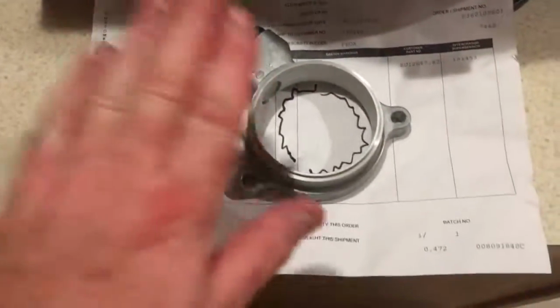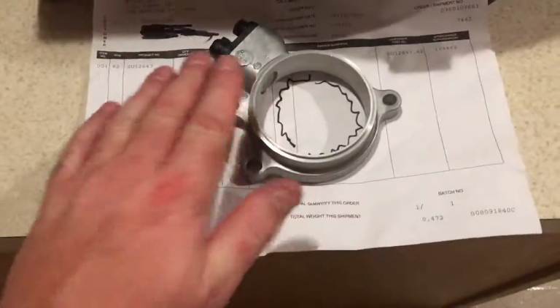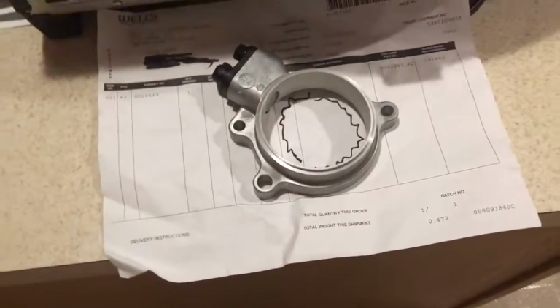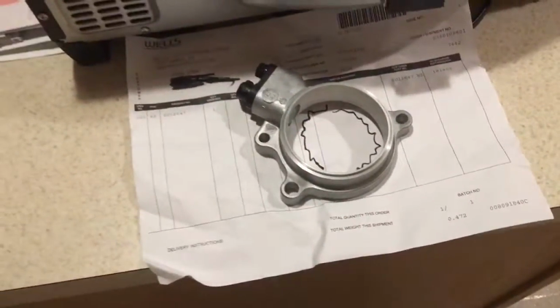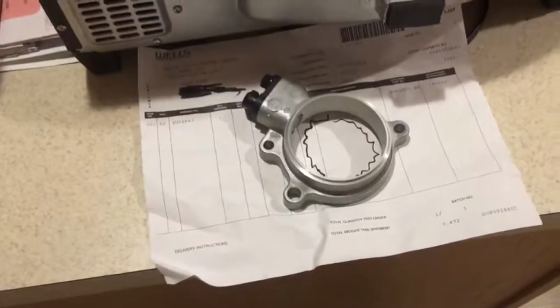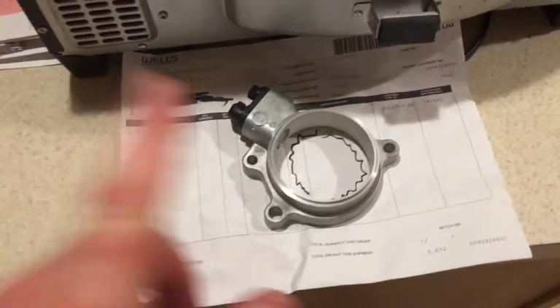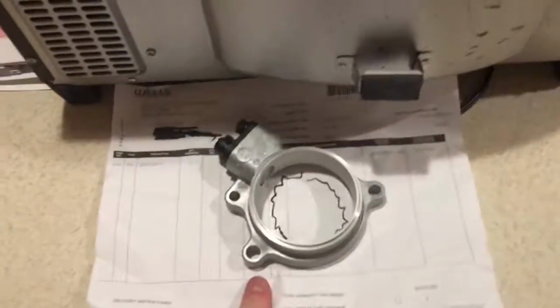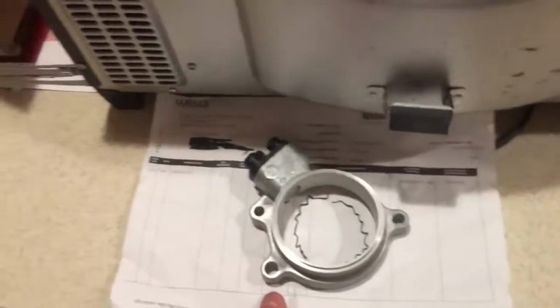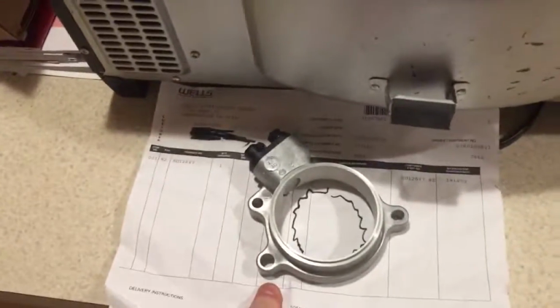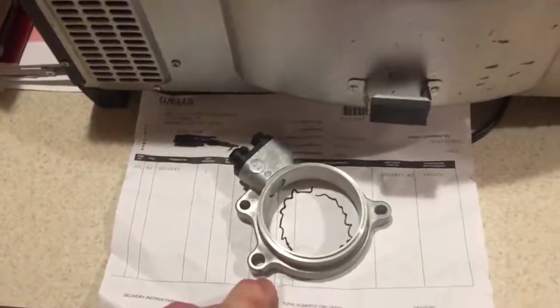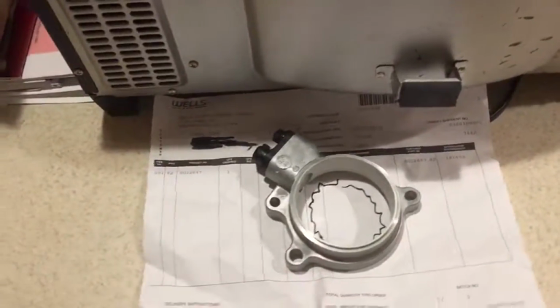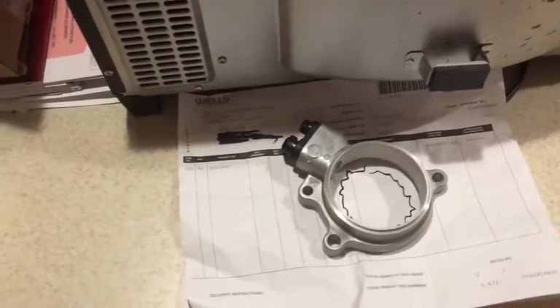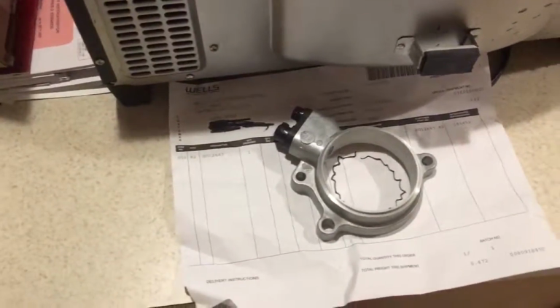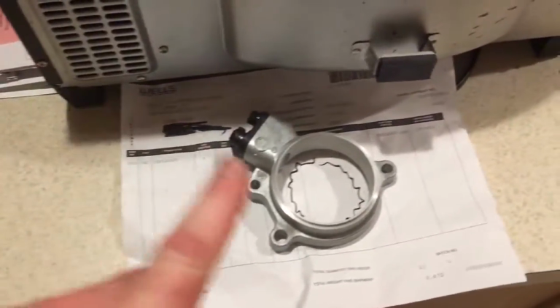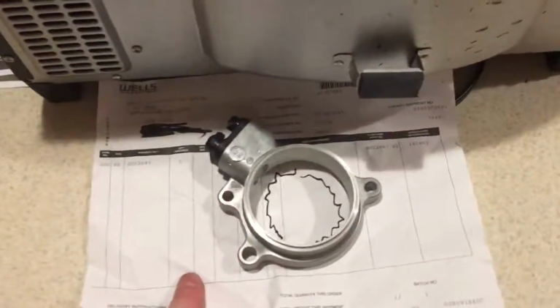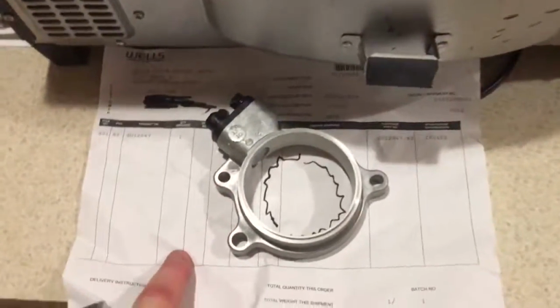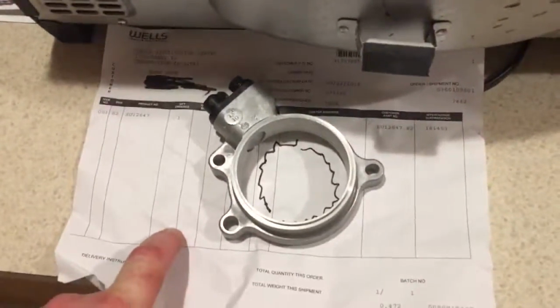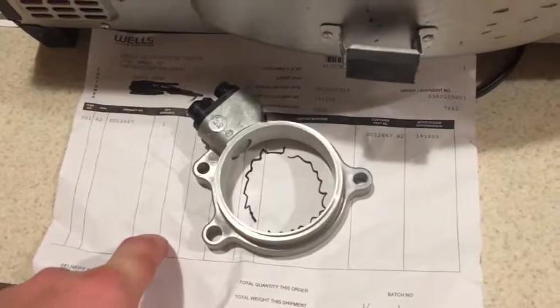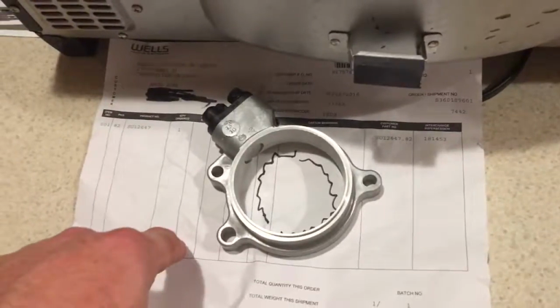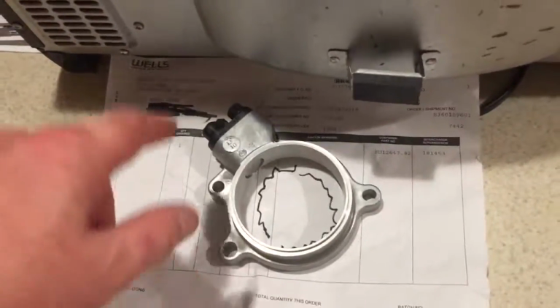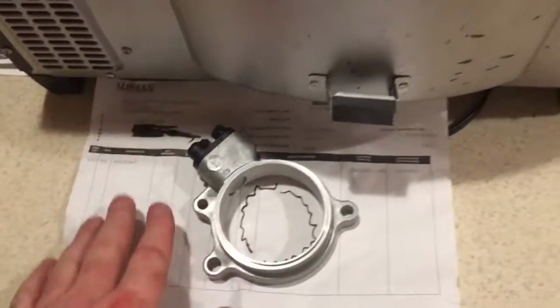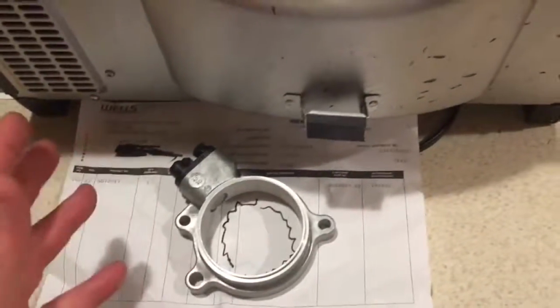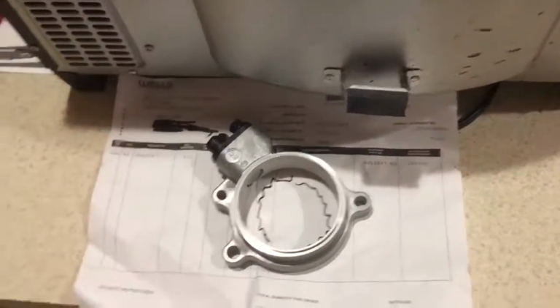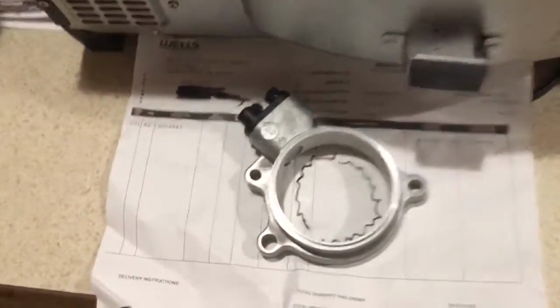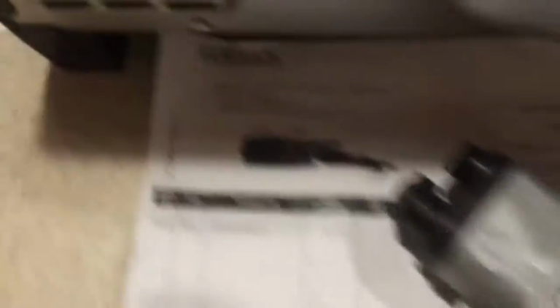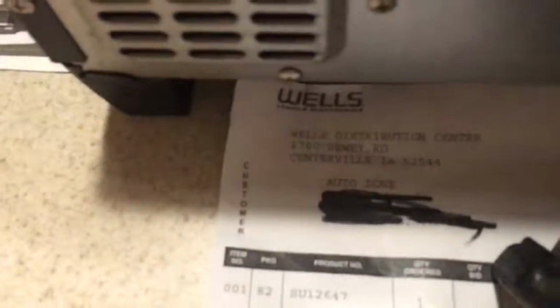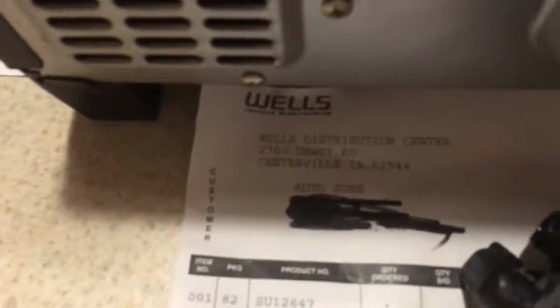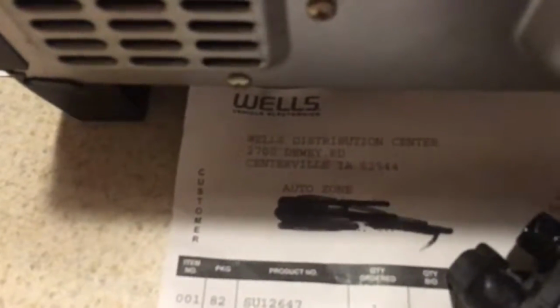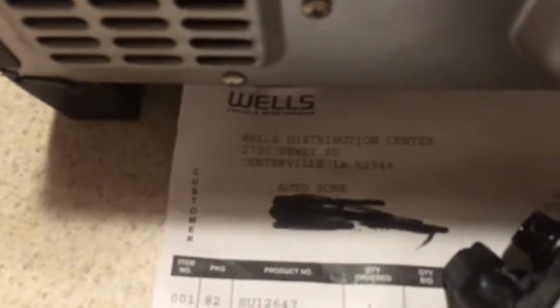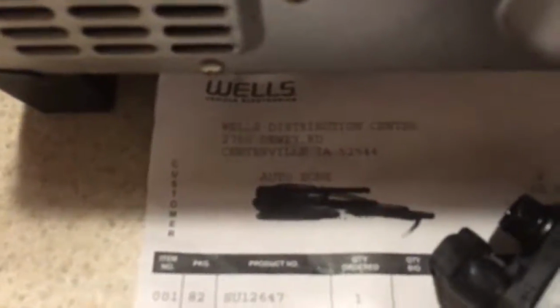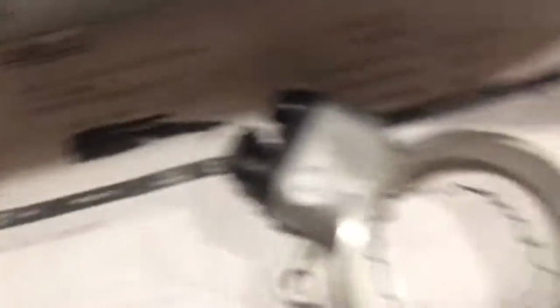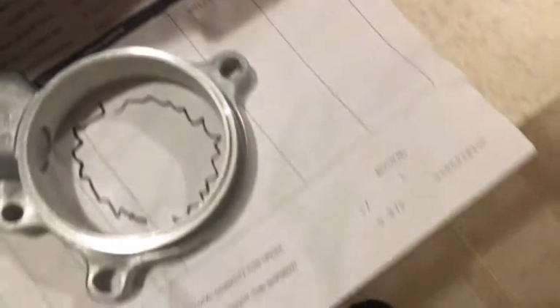So when we're replacing this, this was $475 through Nissan. I ordered it through AutoZone for $148. Shipped in three days from Wells Distribution out of Centerville.